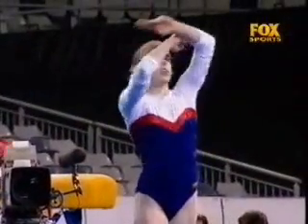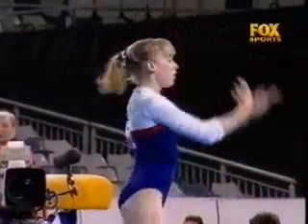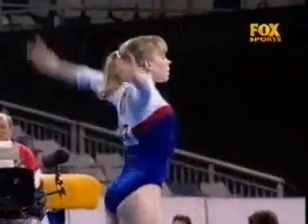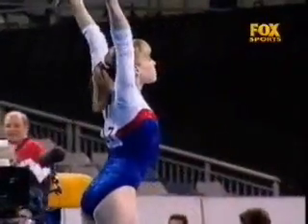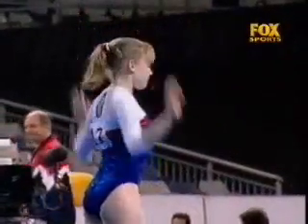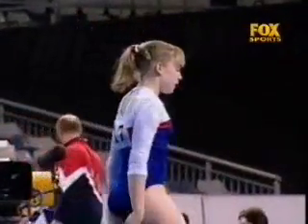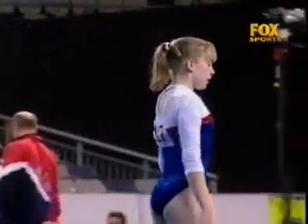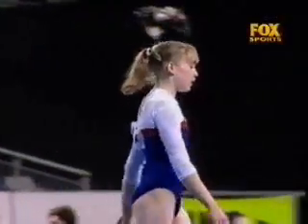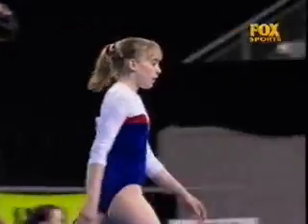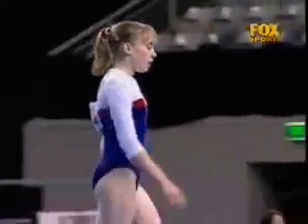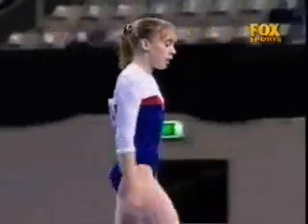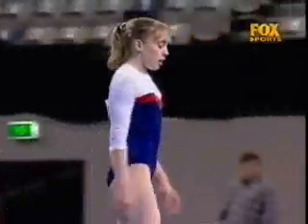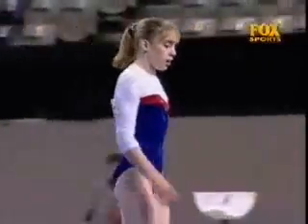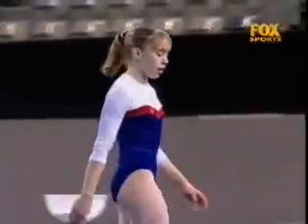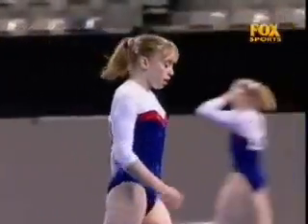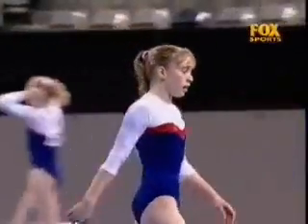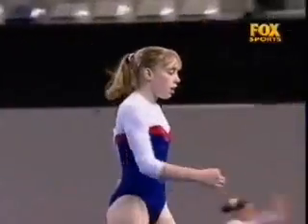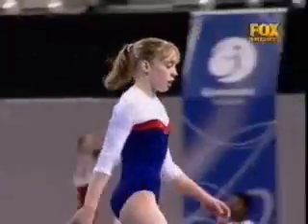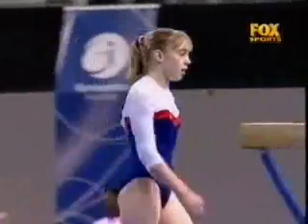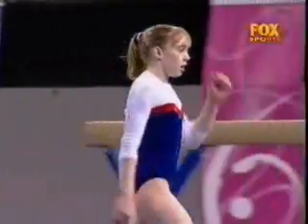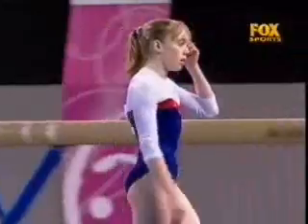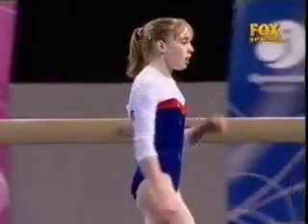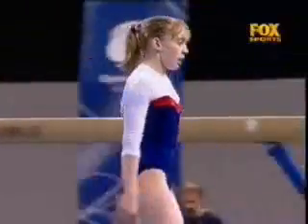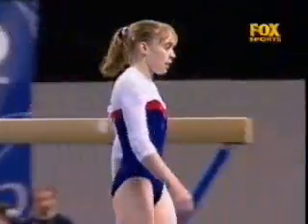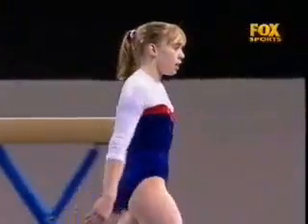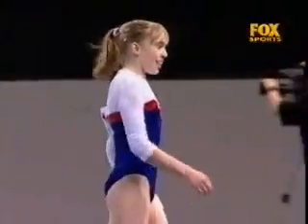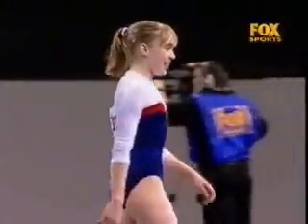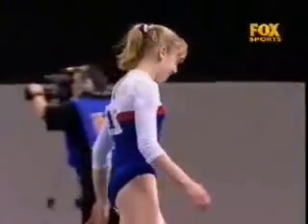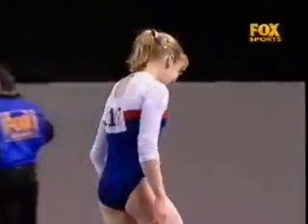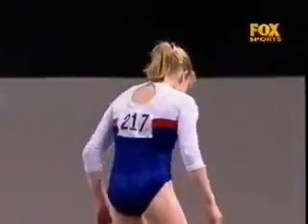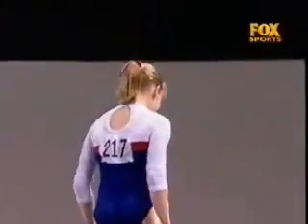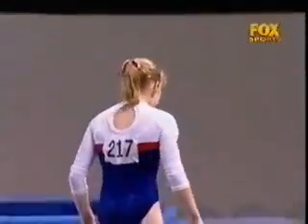Another solid routine from Jackie Dunn. She's all but got this national championship sewn up with just one more event remaining. And all credit to her, she really has been very consistent today.